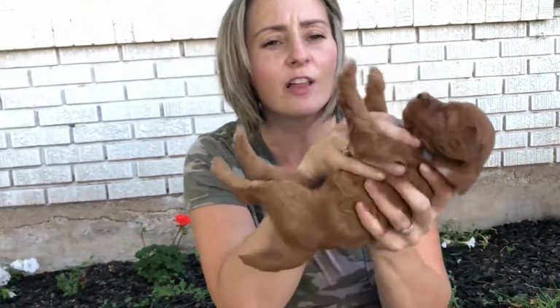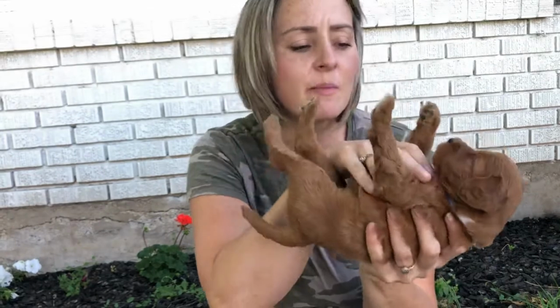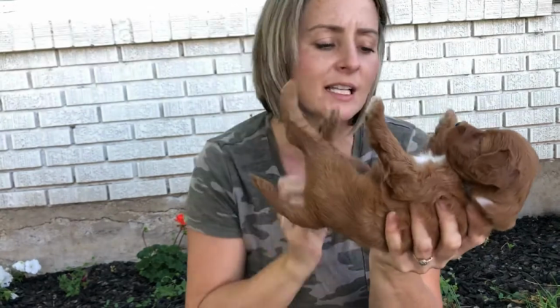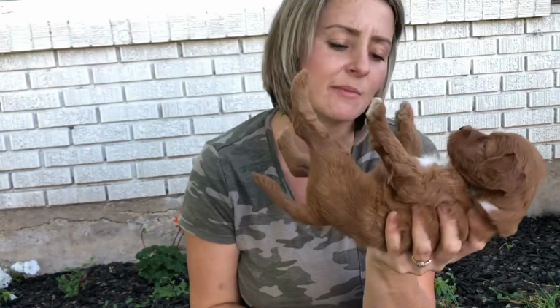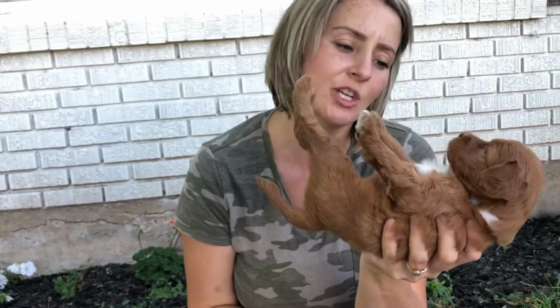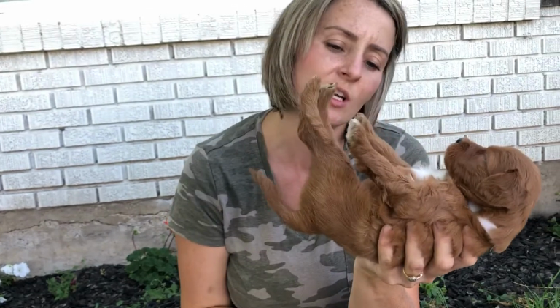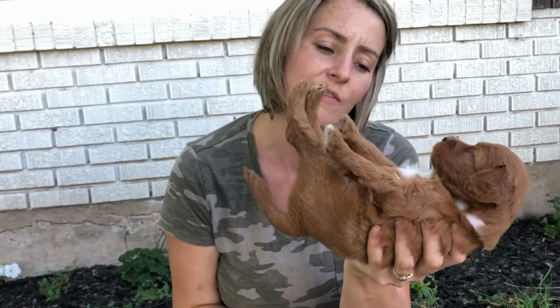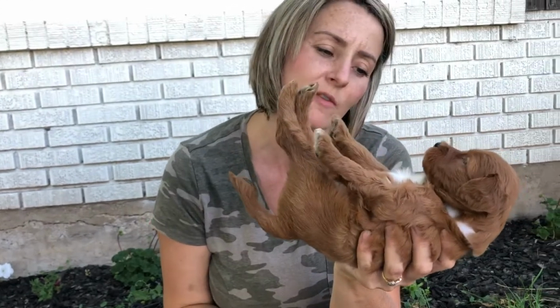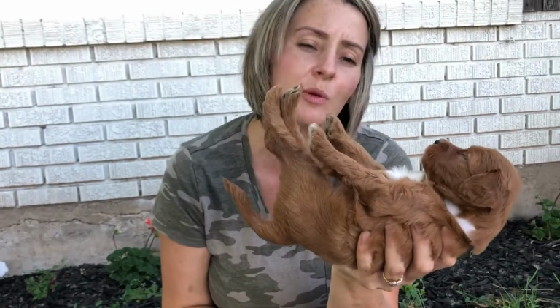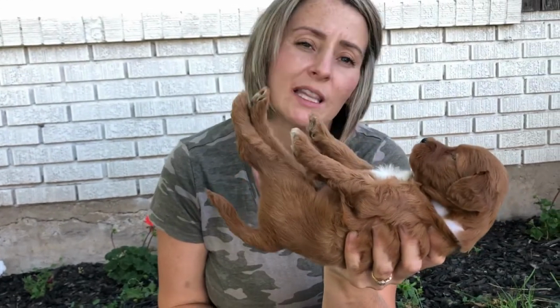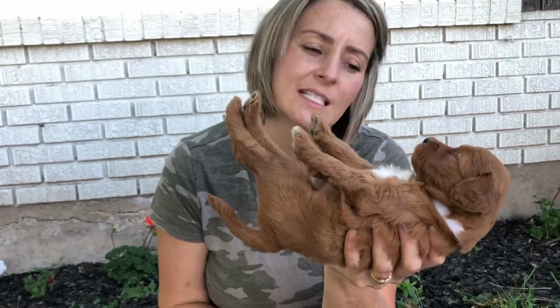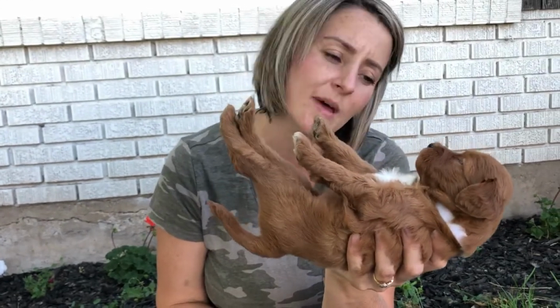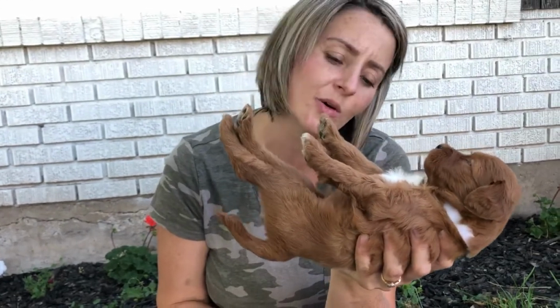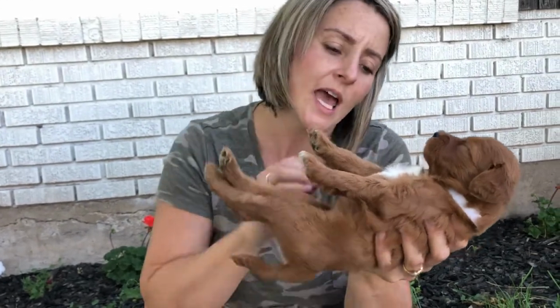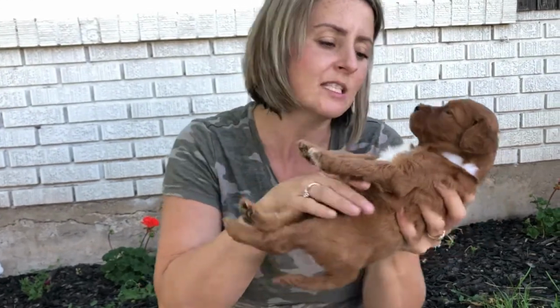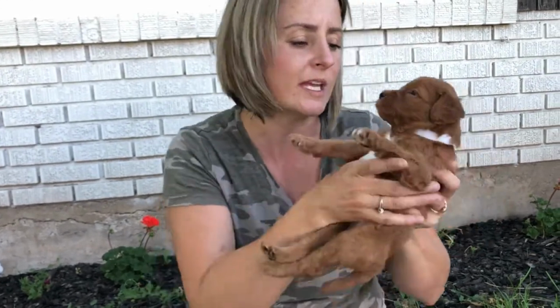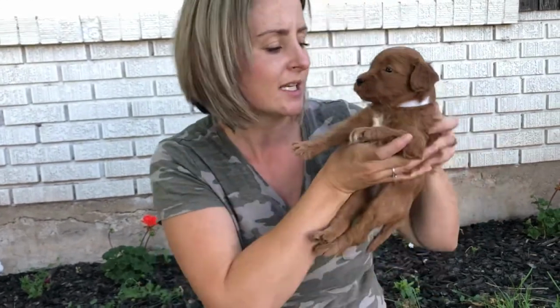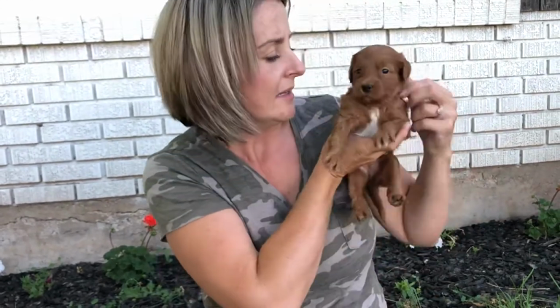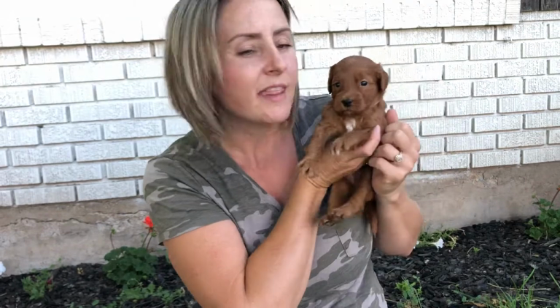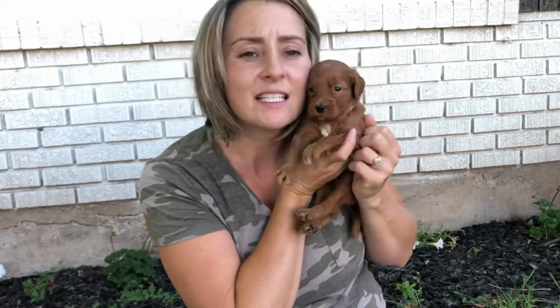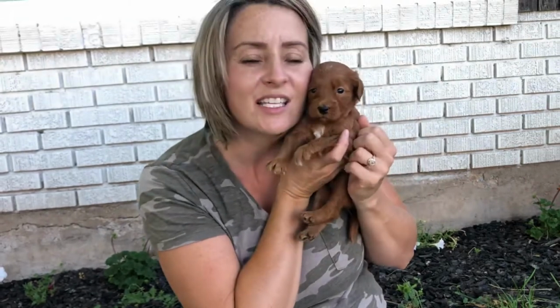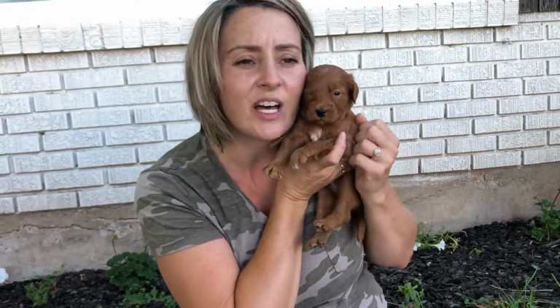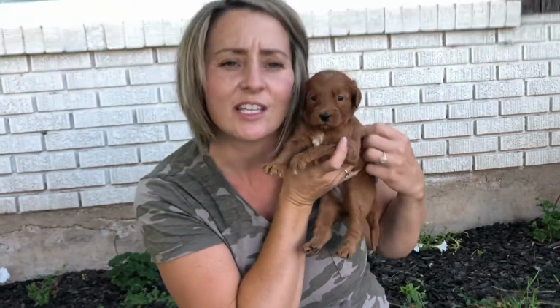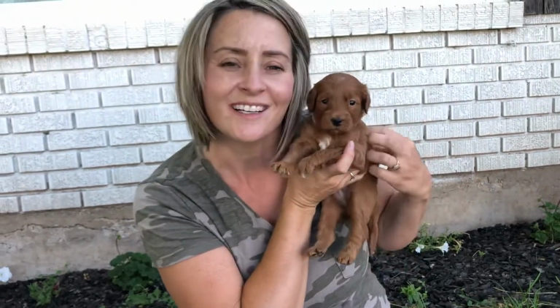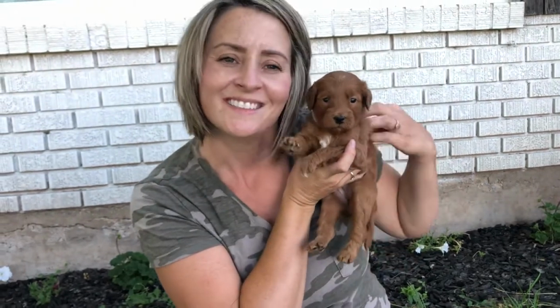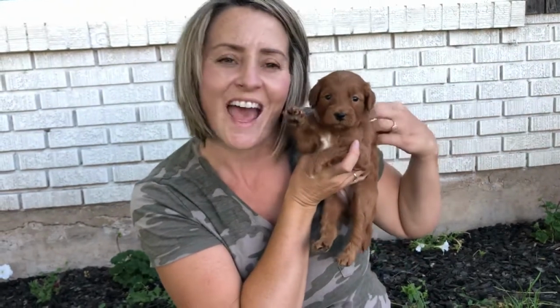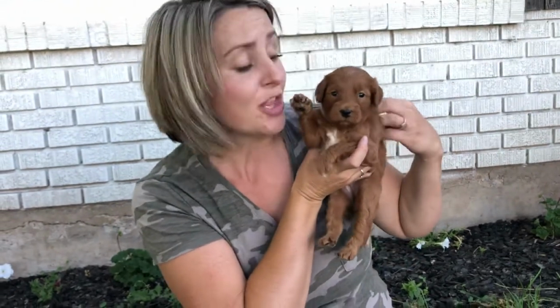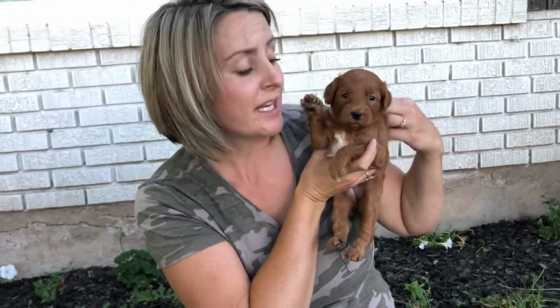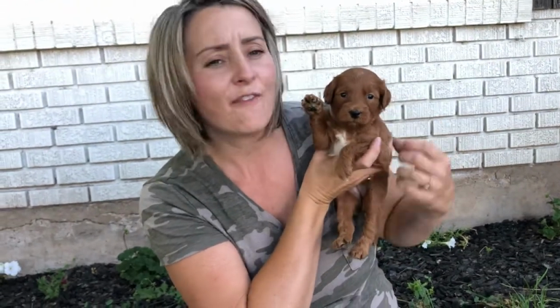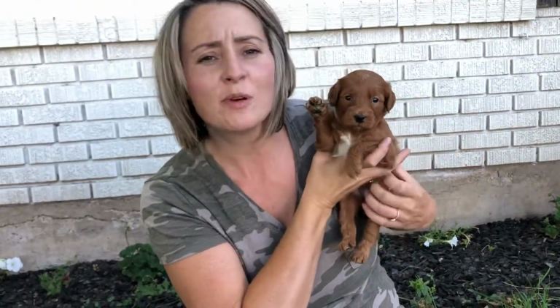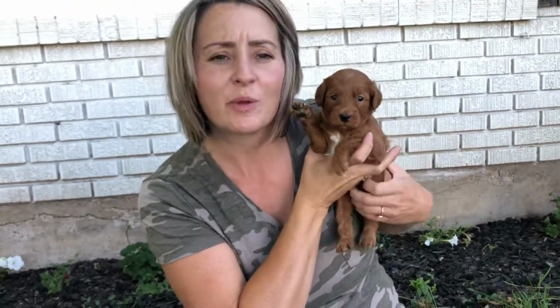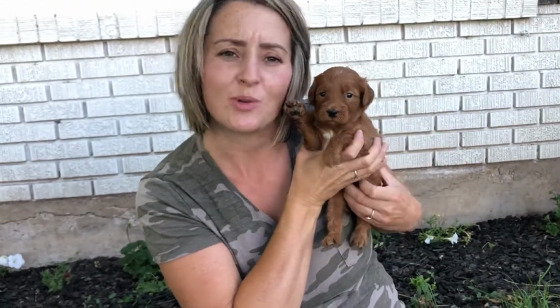All of them have had stimulation. All of them are very relaxed, mellow, and sweet. This is Dot's Litter at three and a half, almost four weeks old.